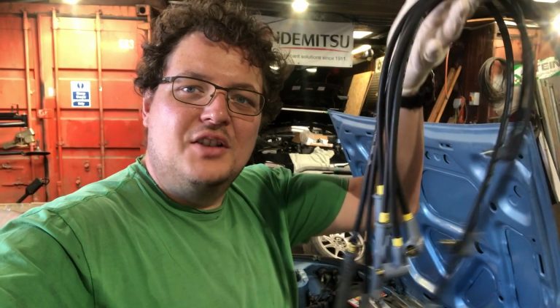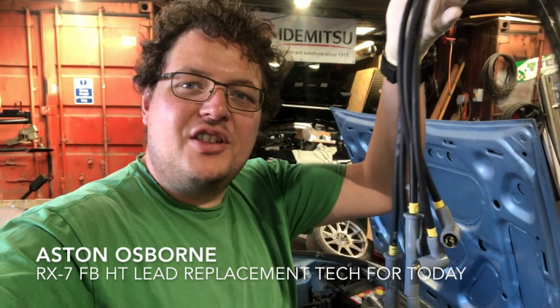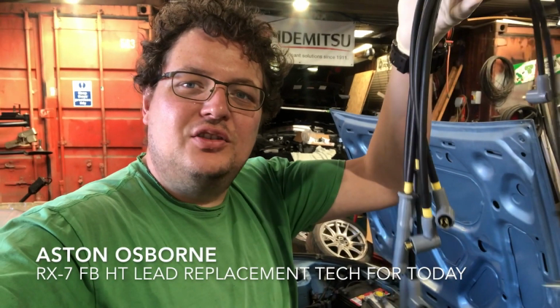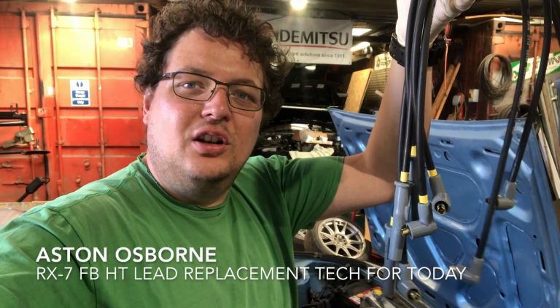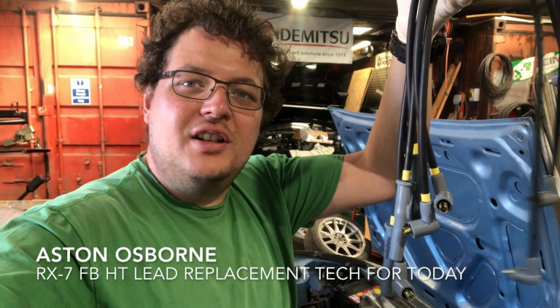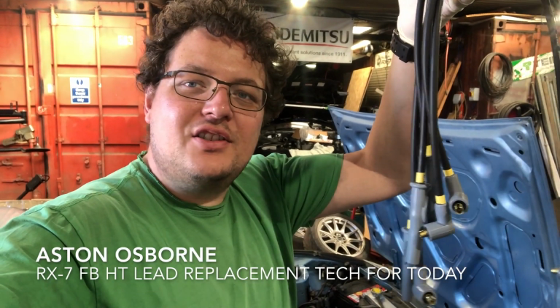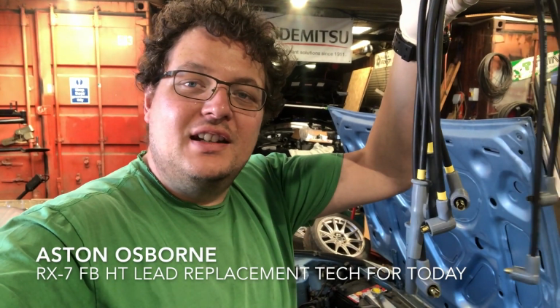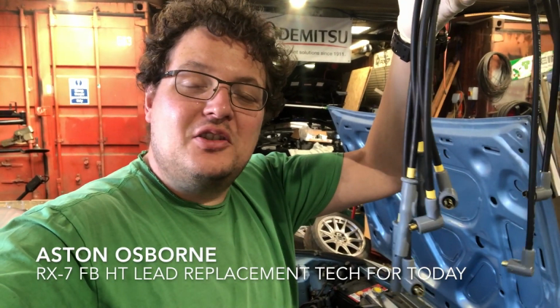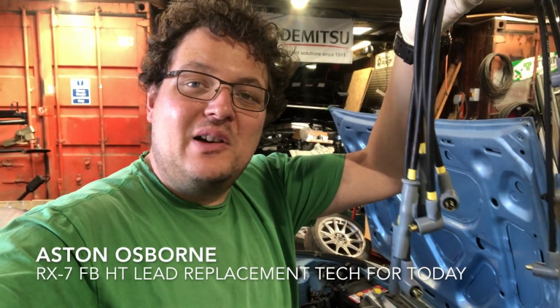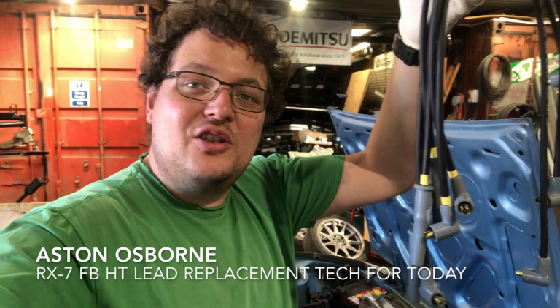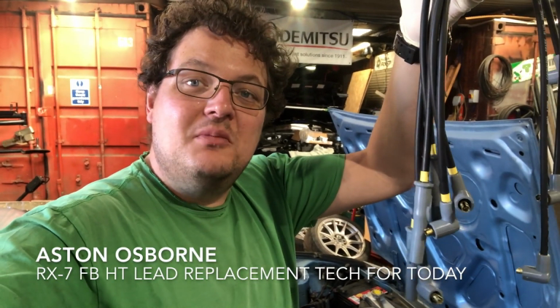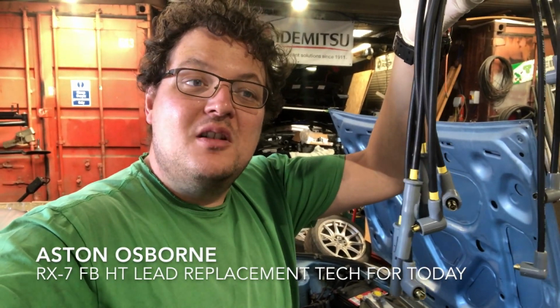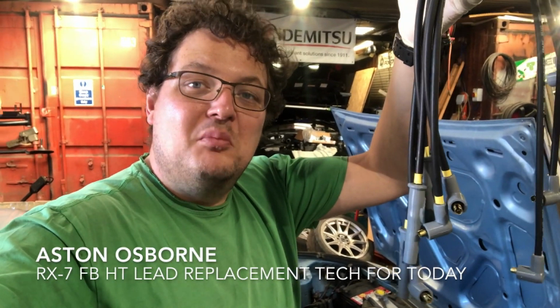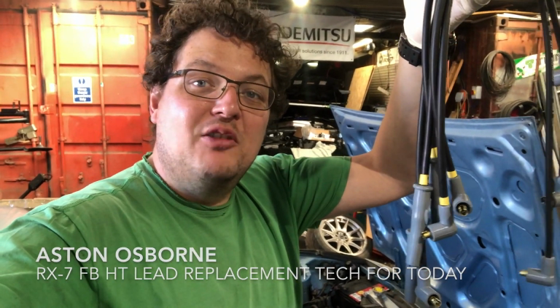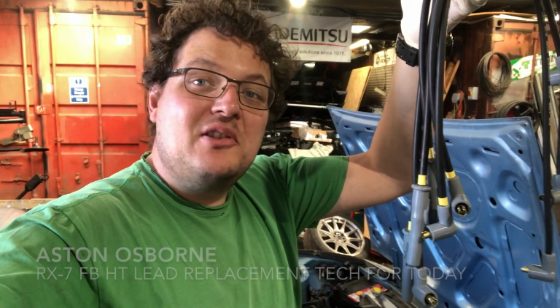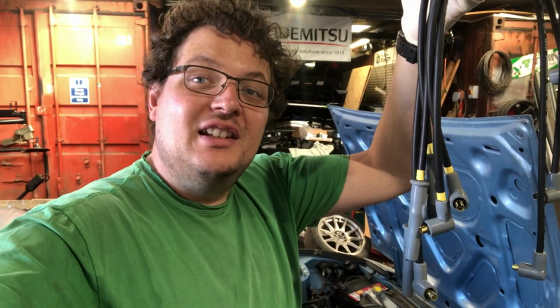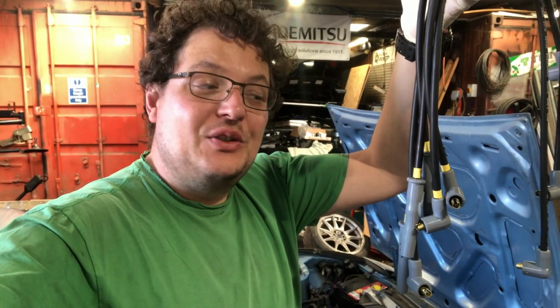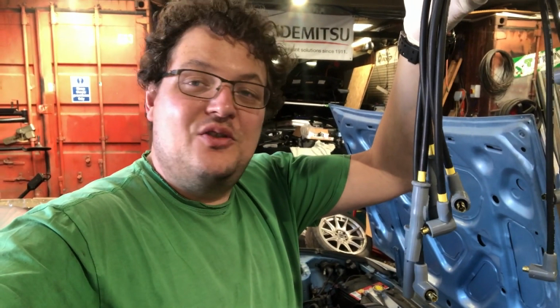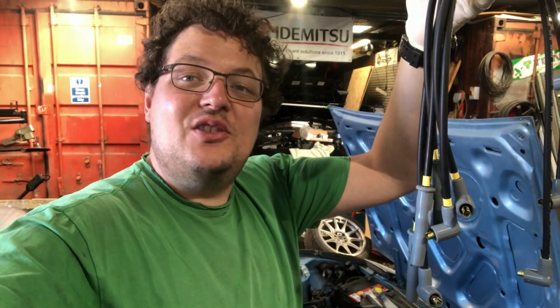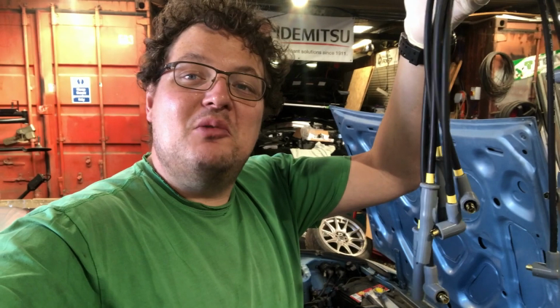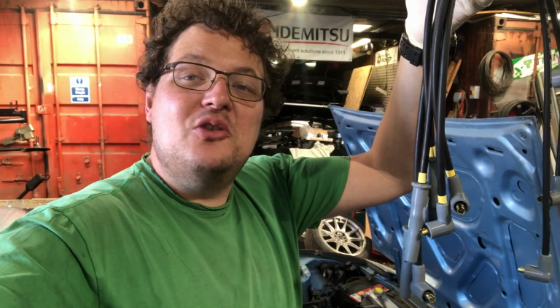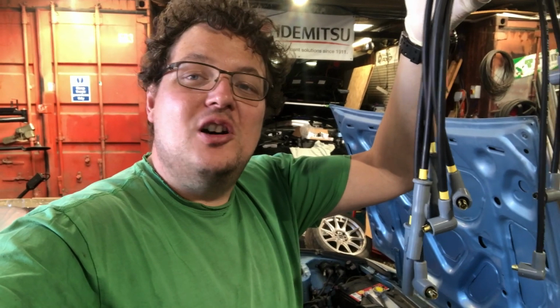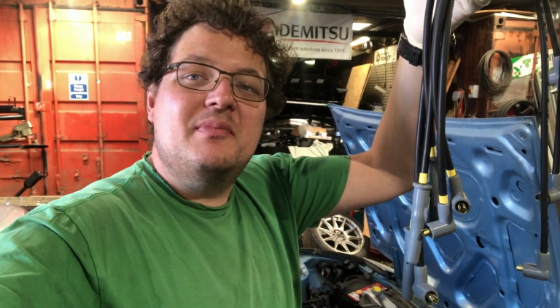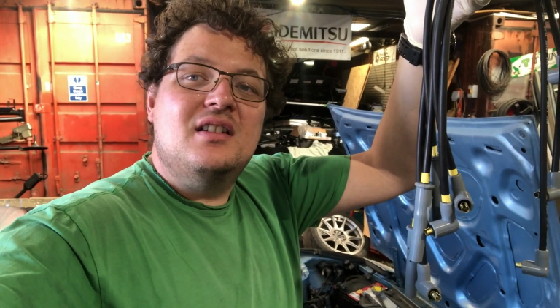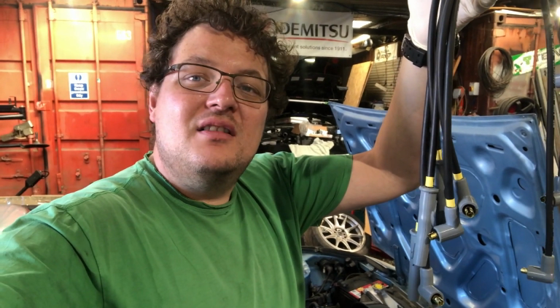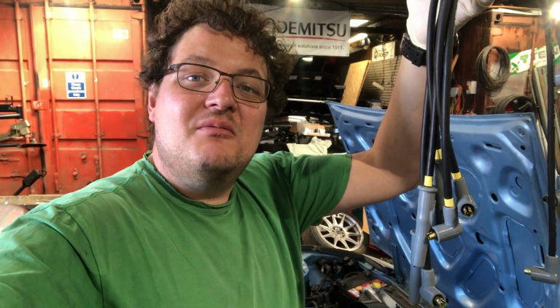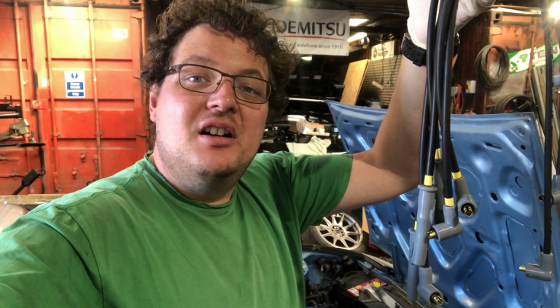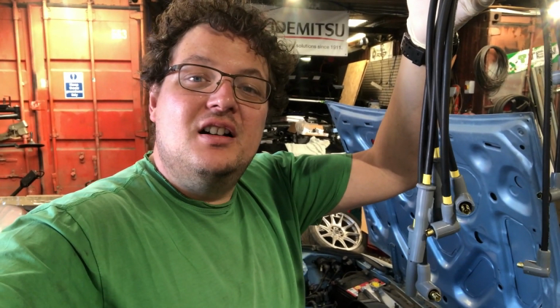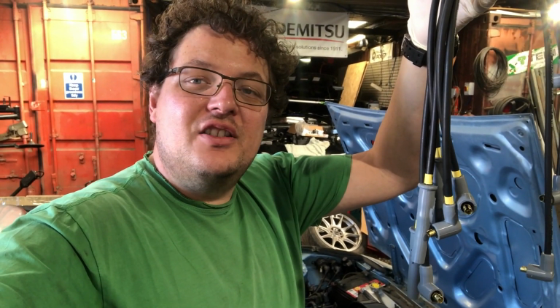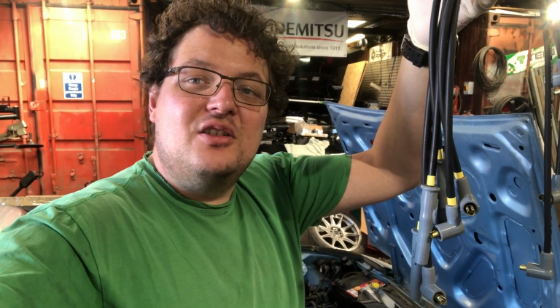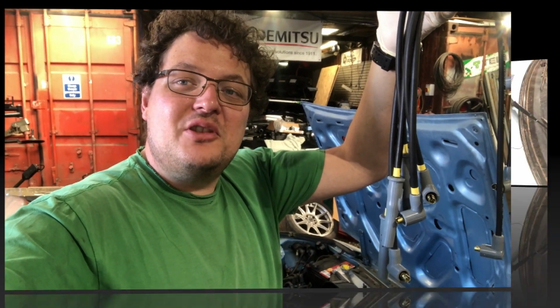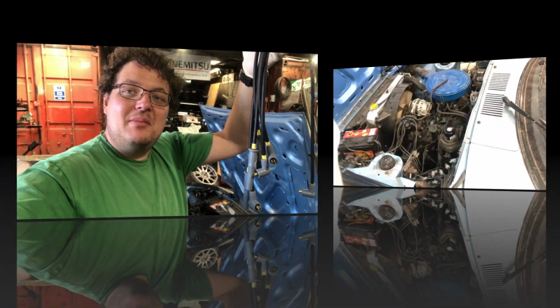The answer to that dodgy HT lead sparky issue — brand new MSD leads. Just assembled them at the shop. Let's get these on and we'll see what happens.